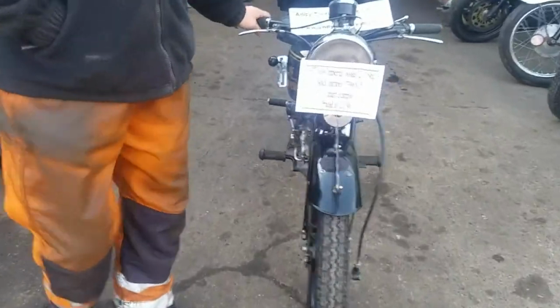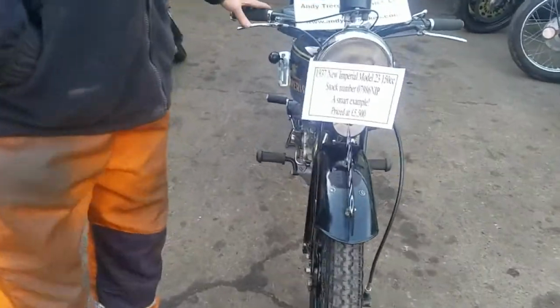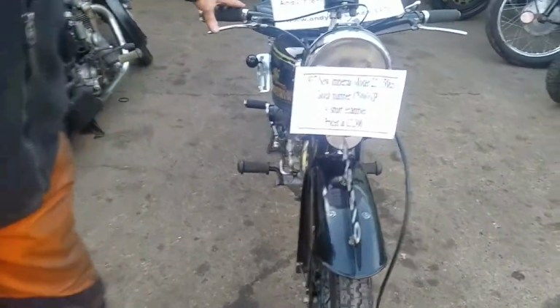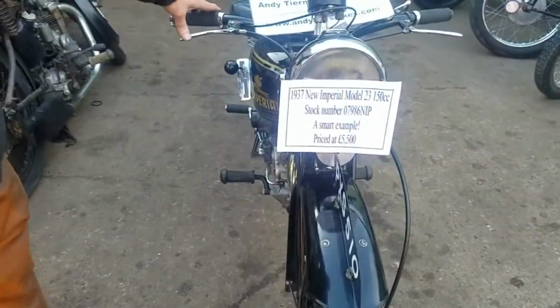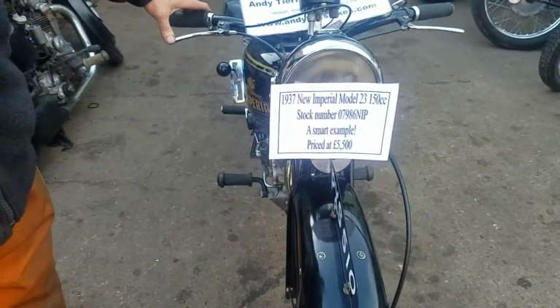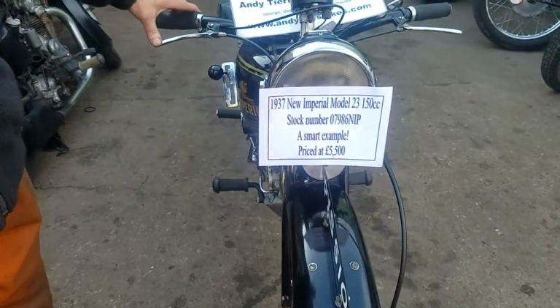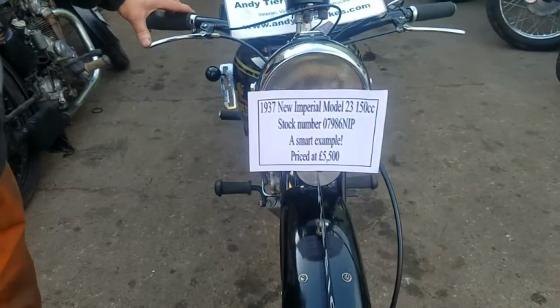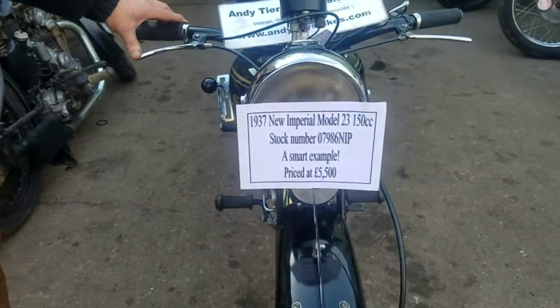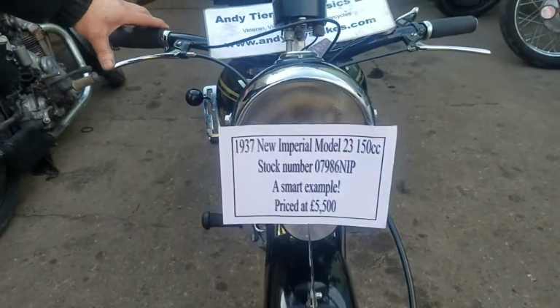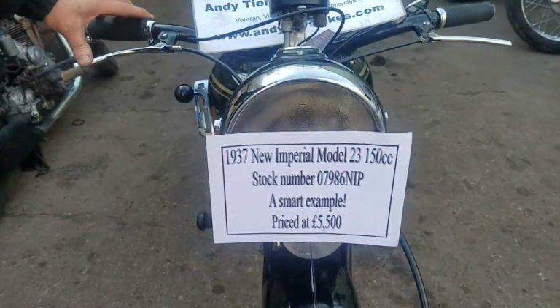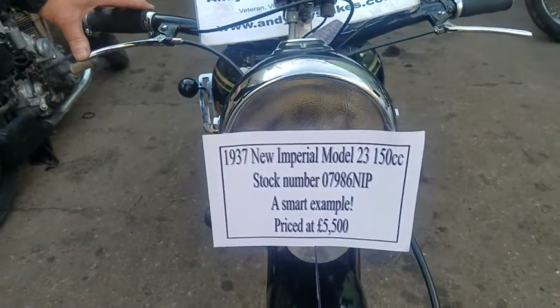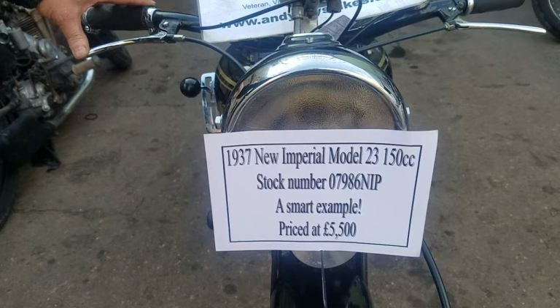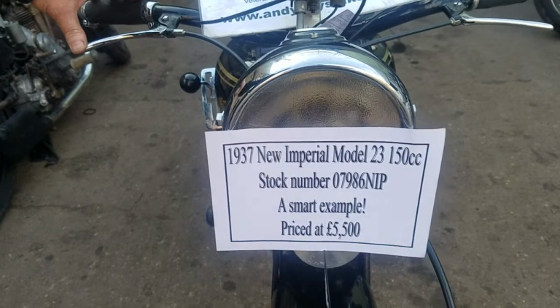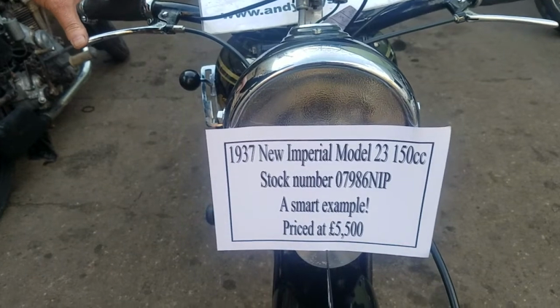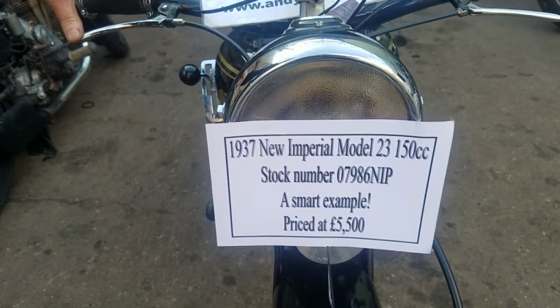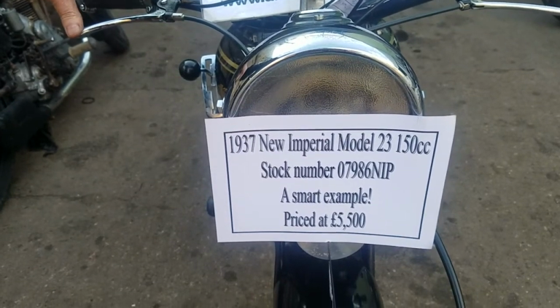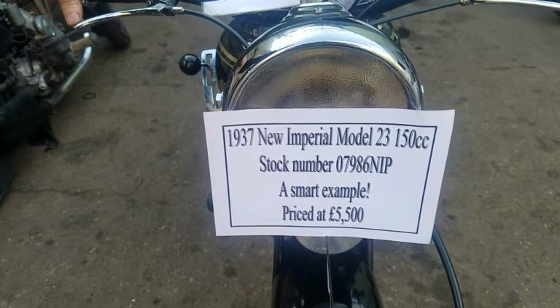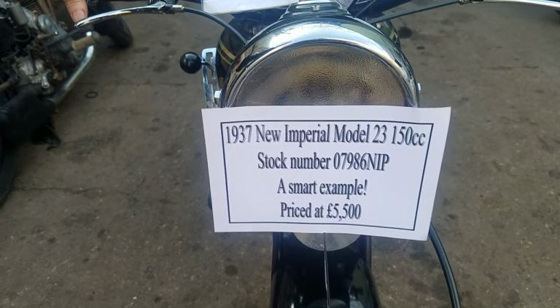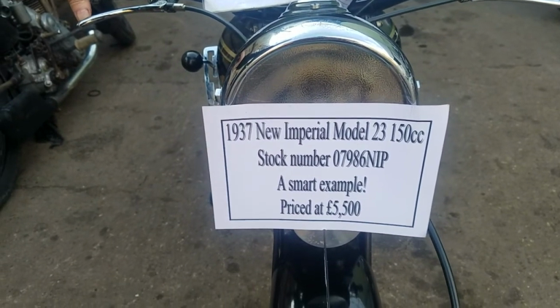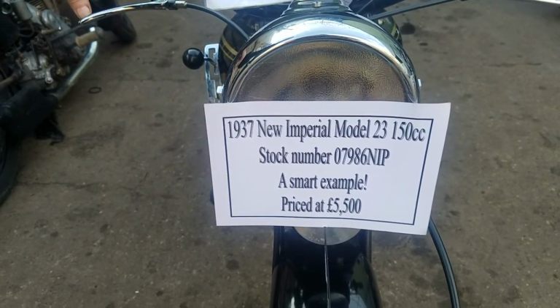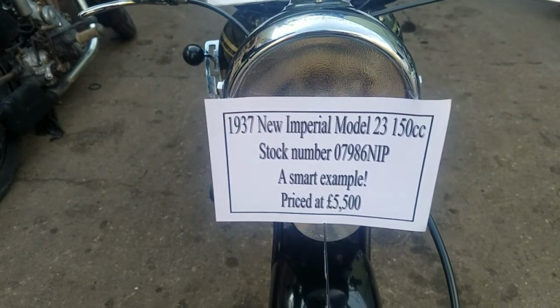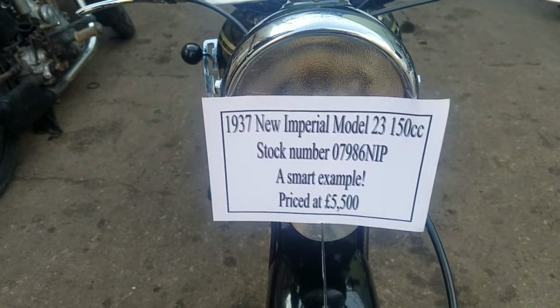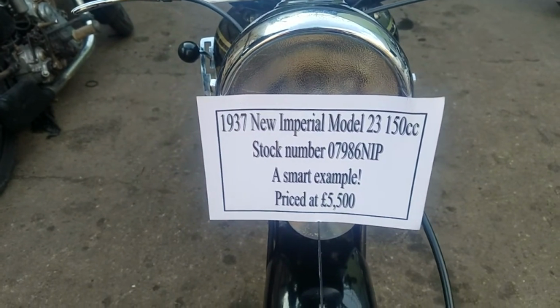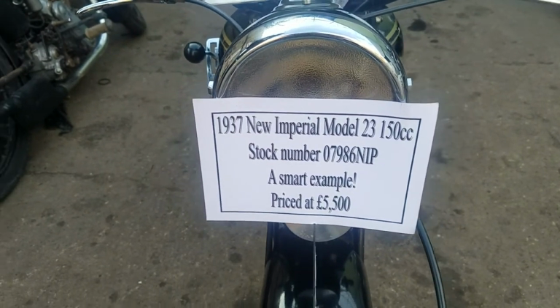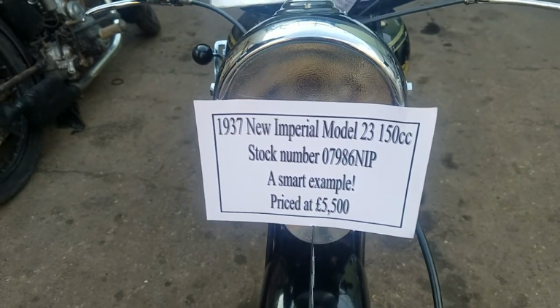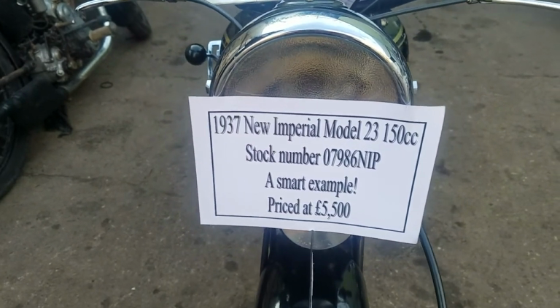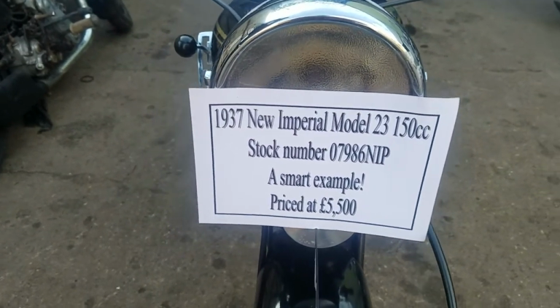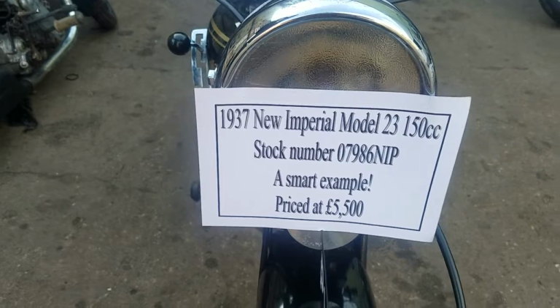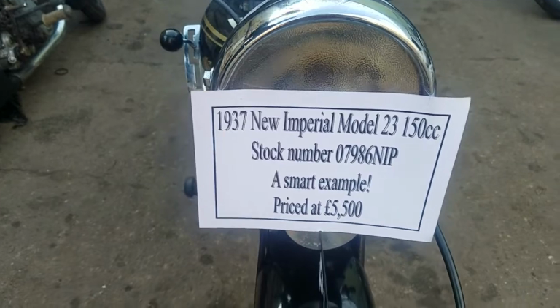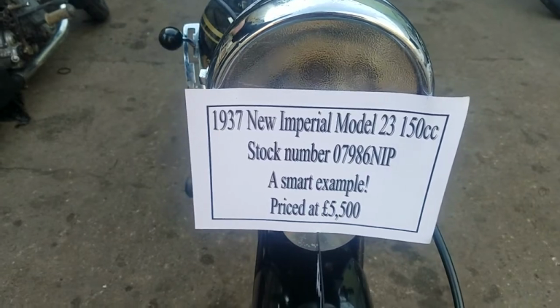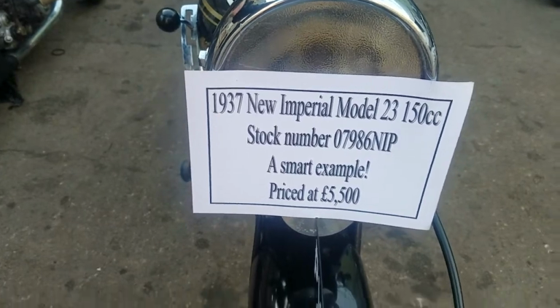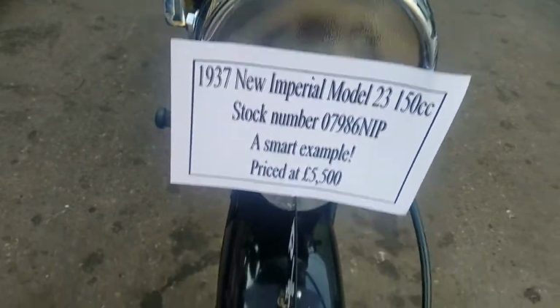Here we have a 1937 New Imperial, the little Model 23, which is the 150cc, with Etienne and ClassX.